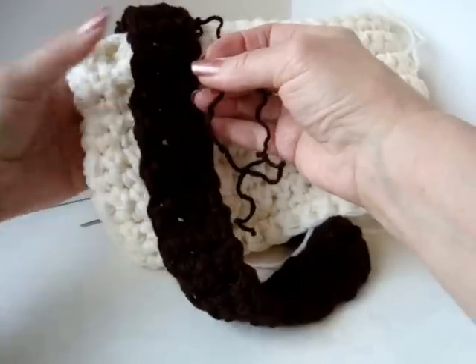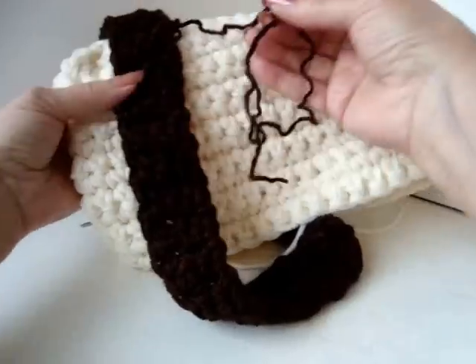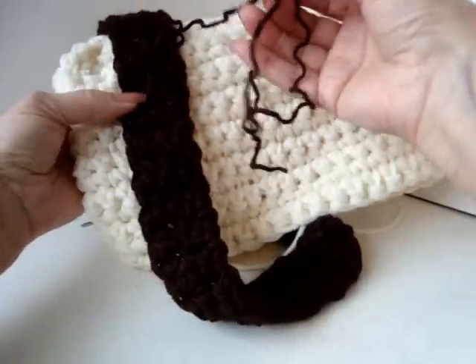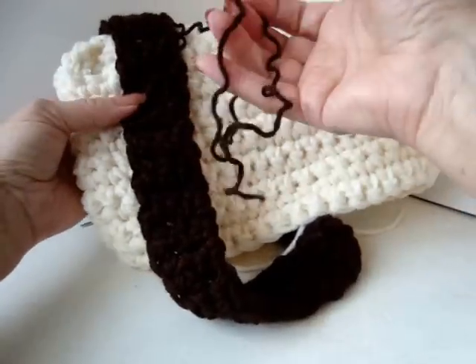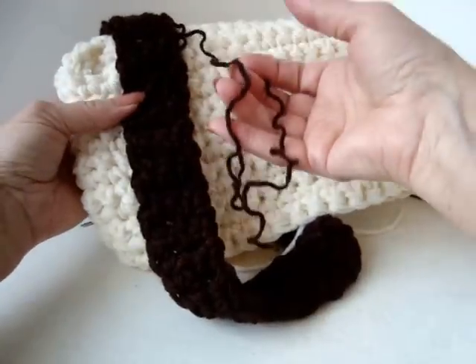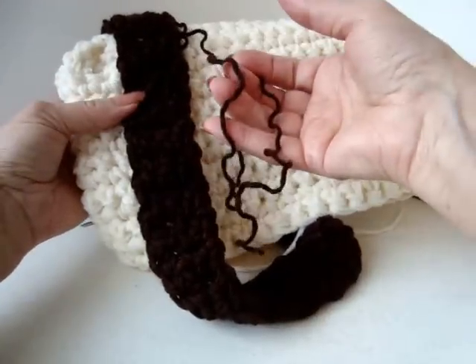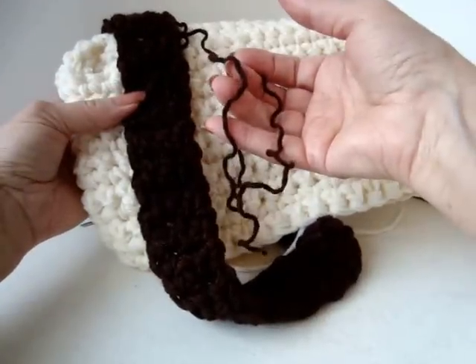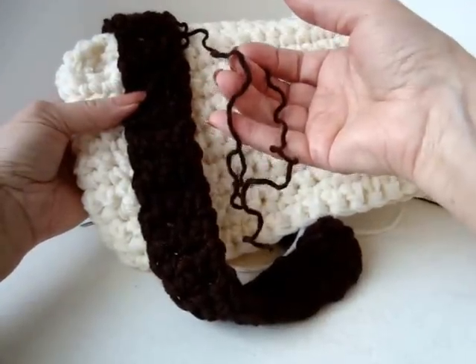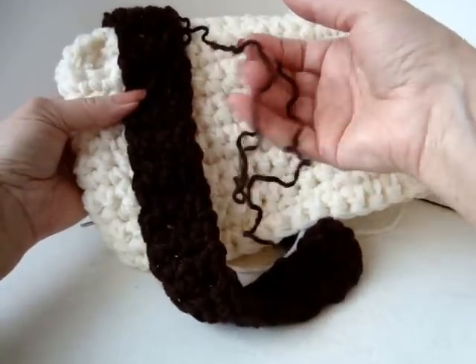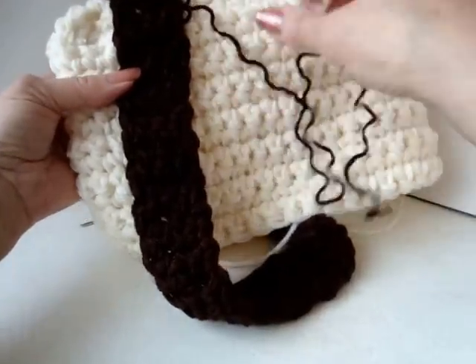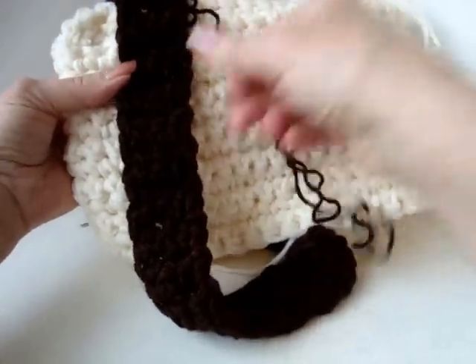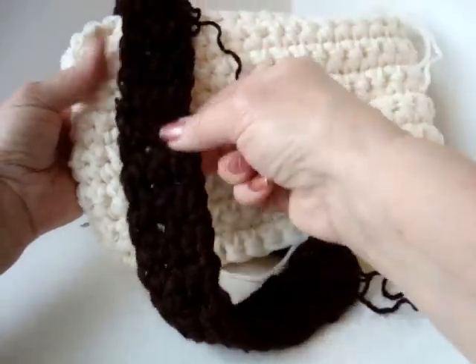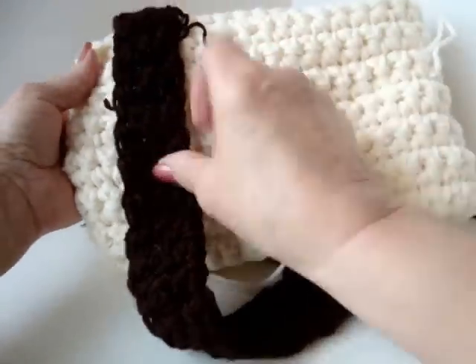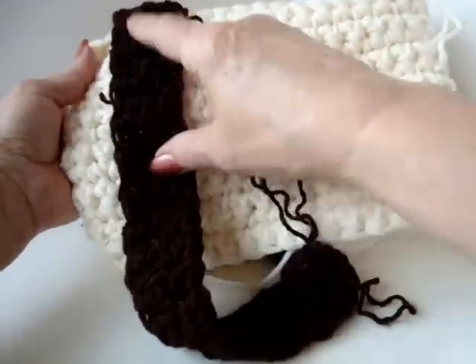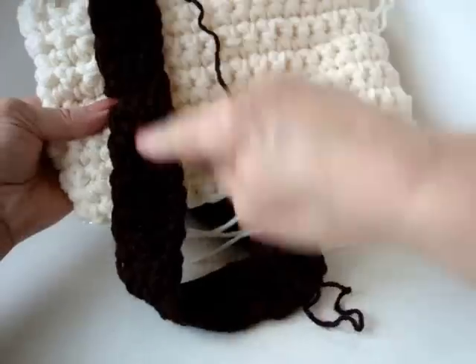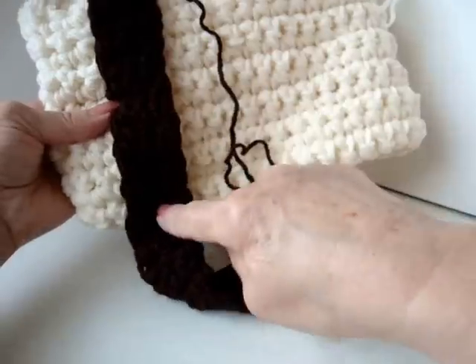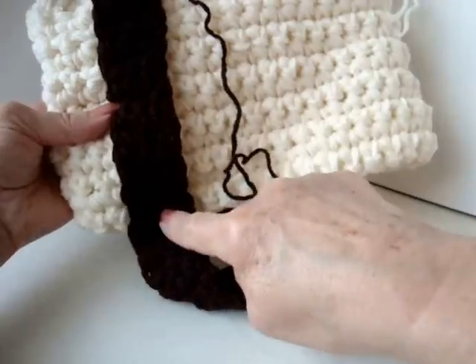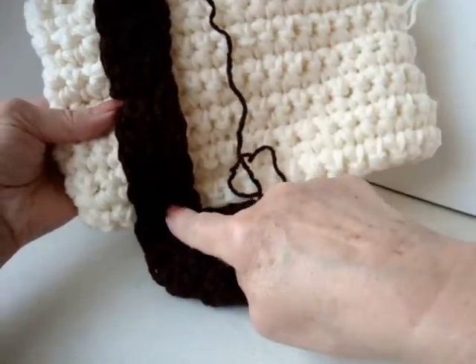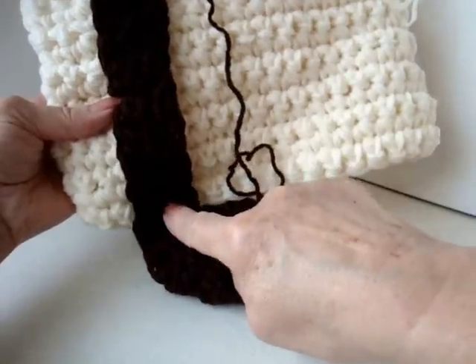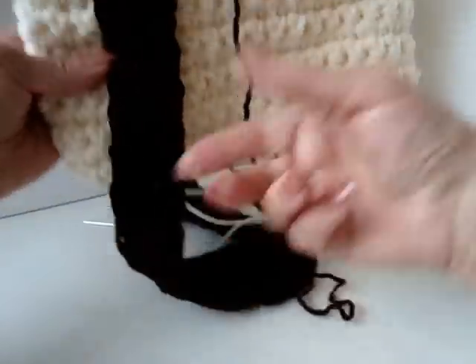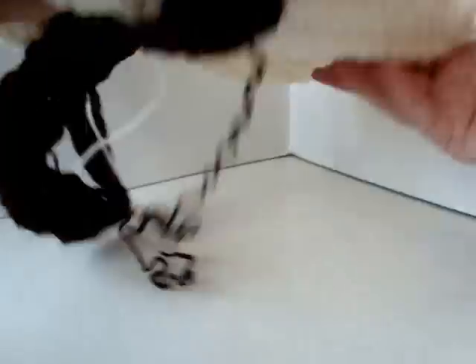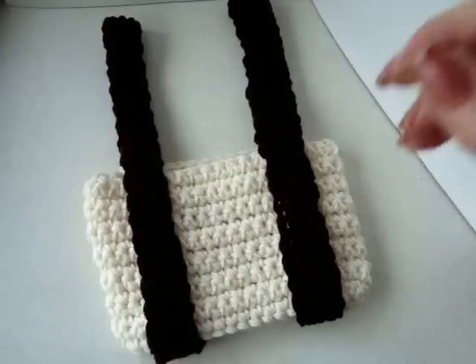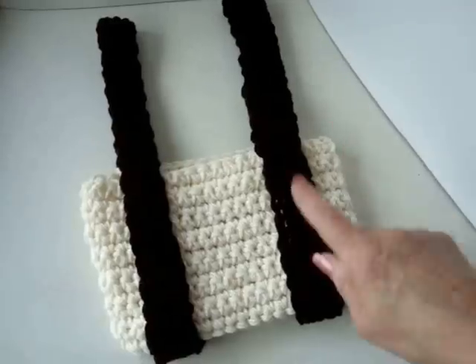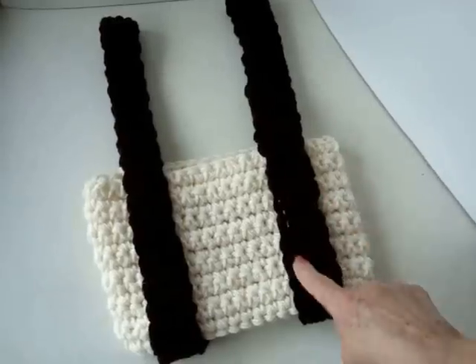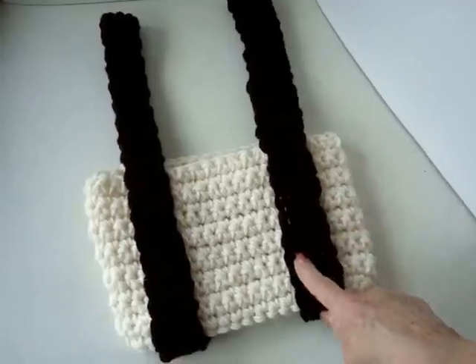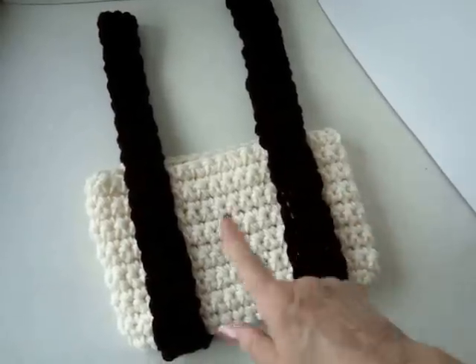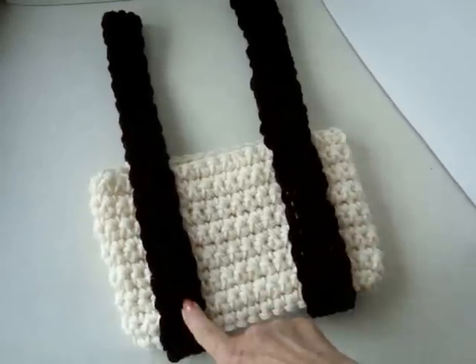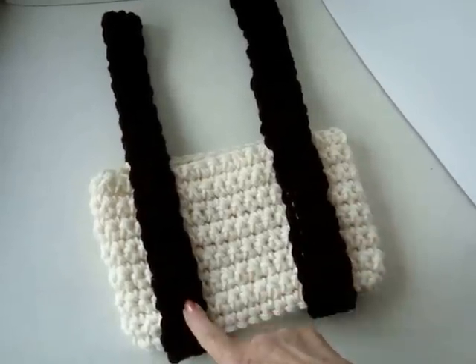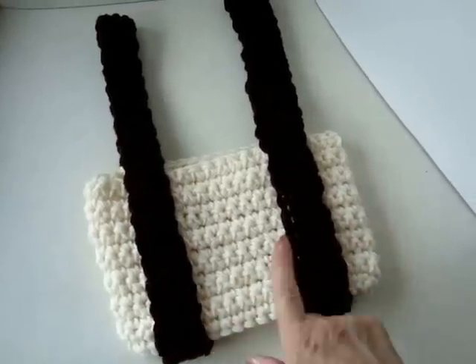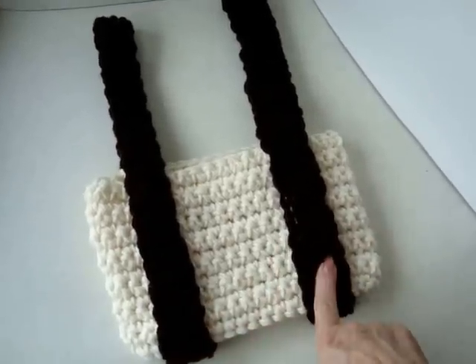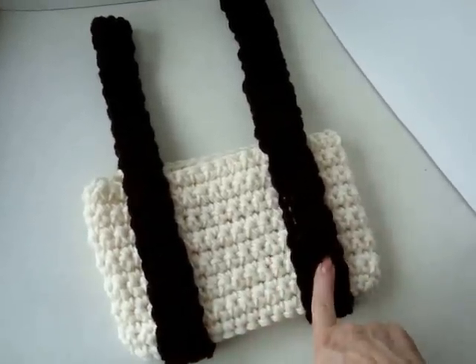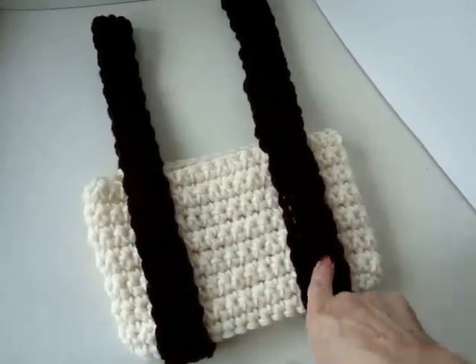On the opposite side, thread the other yarn end into a needle and sew the handle on the other side. I have both of my straps on now.